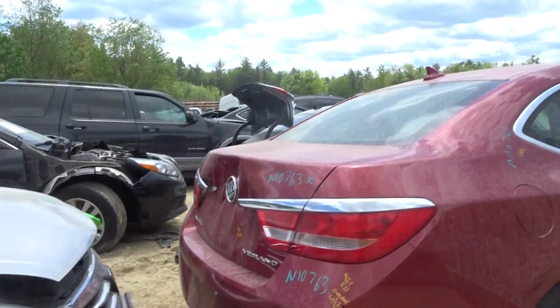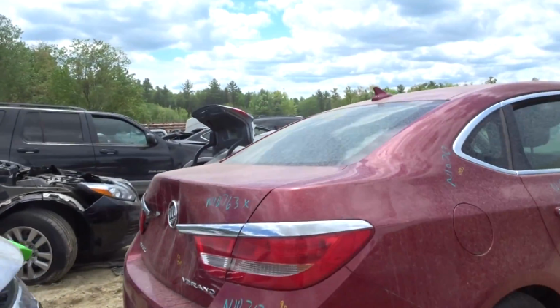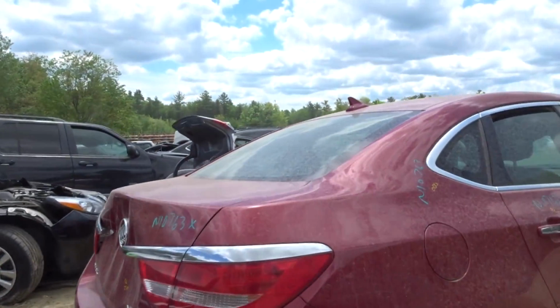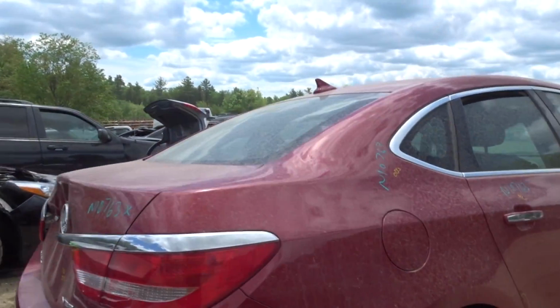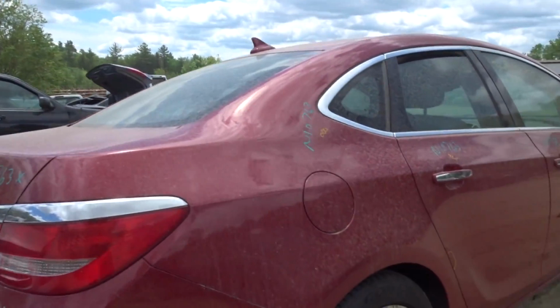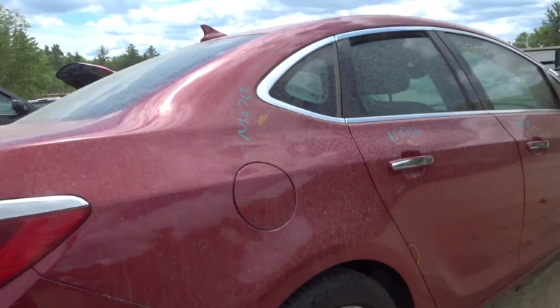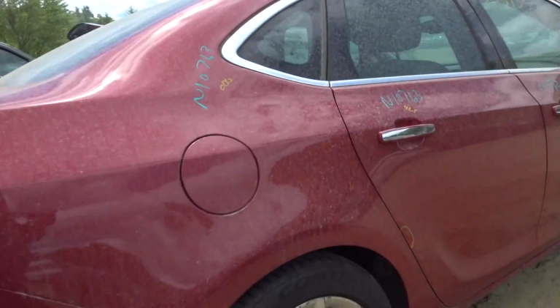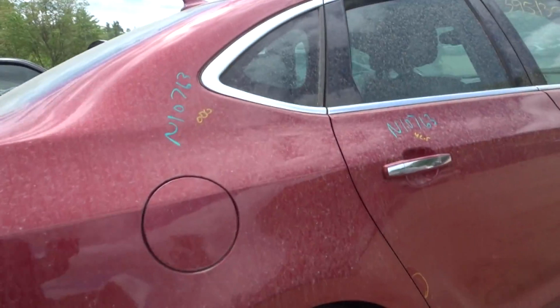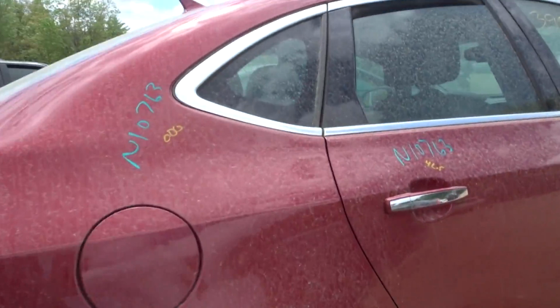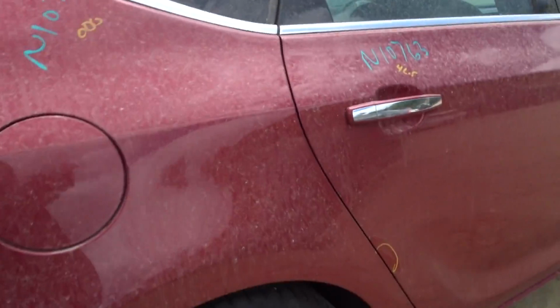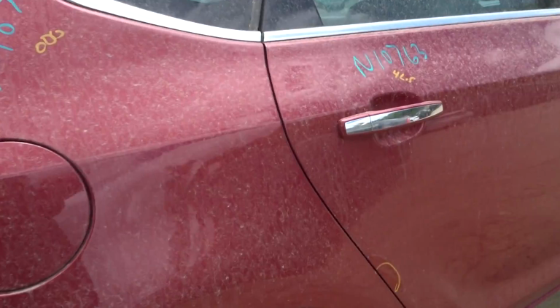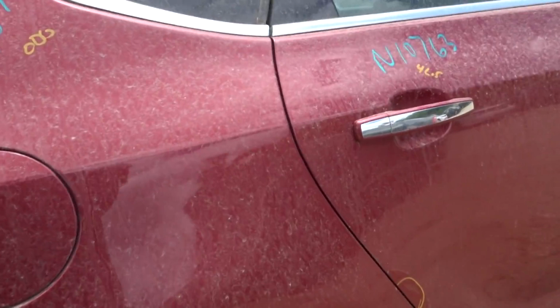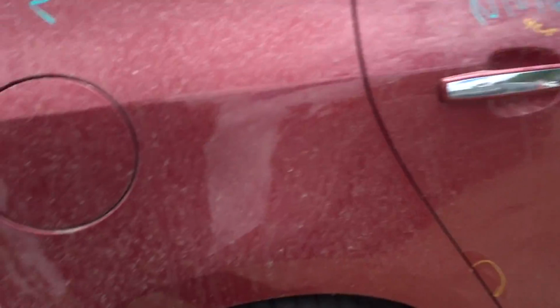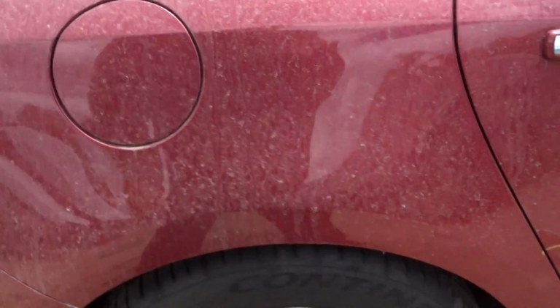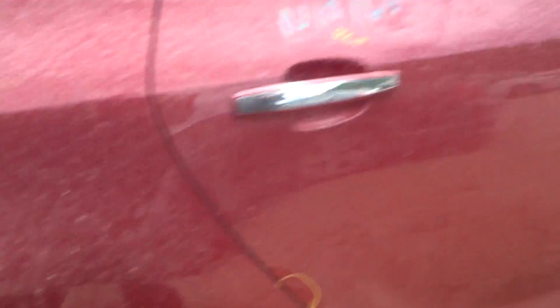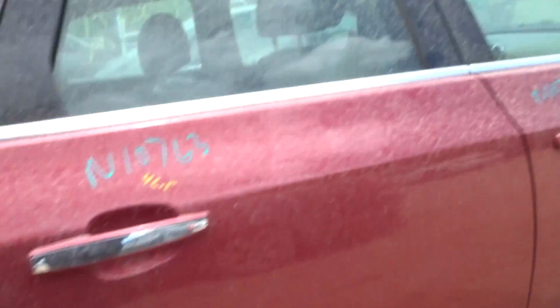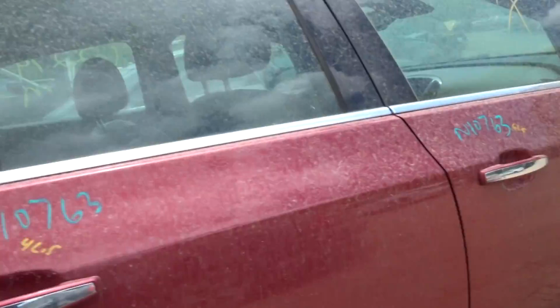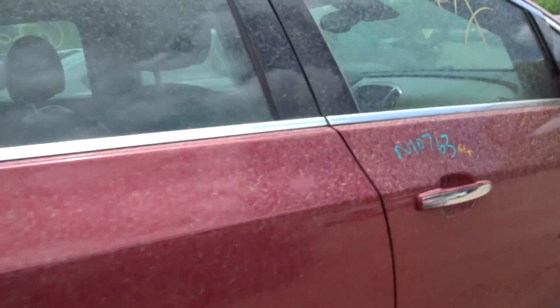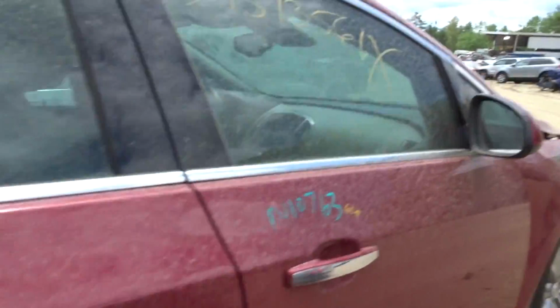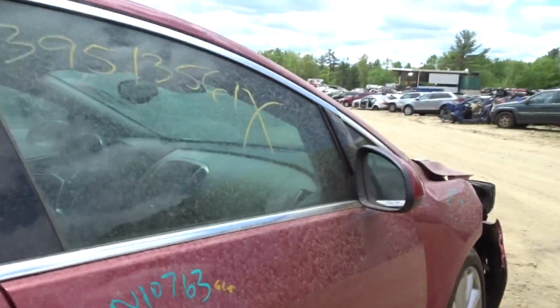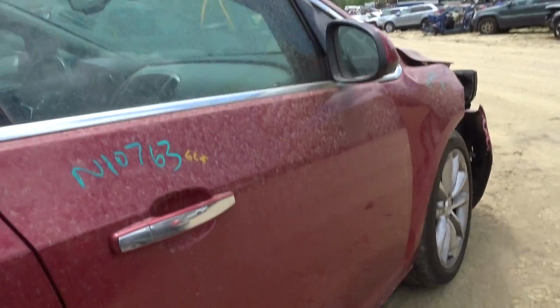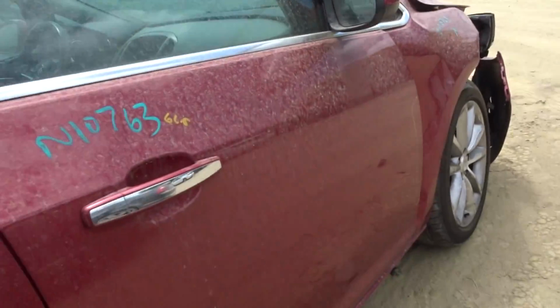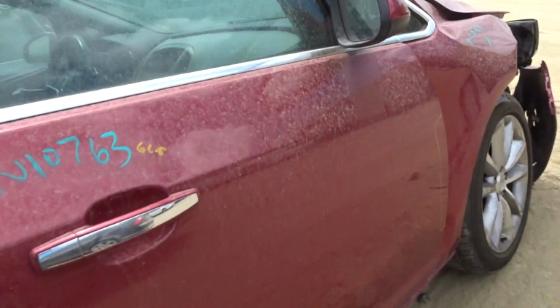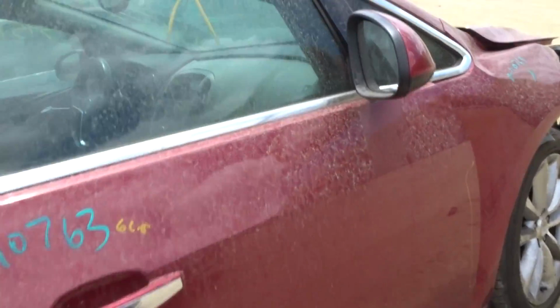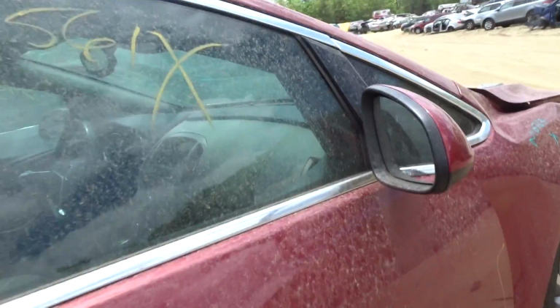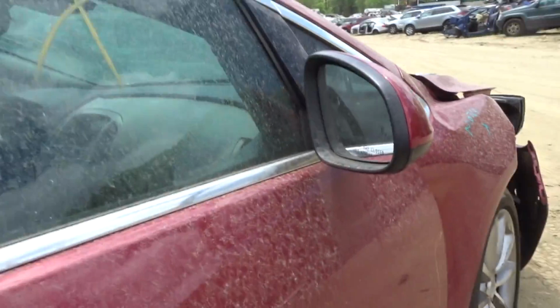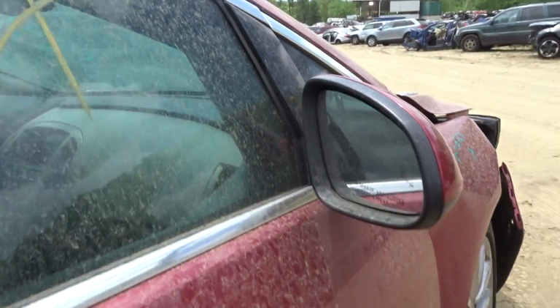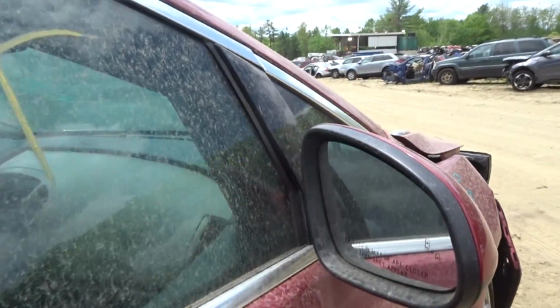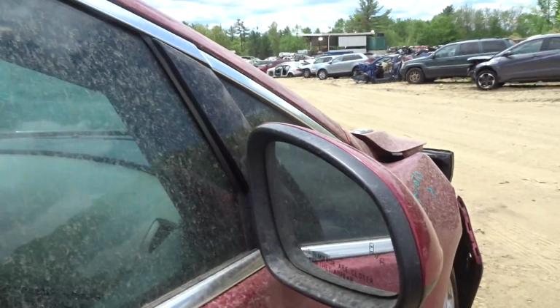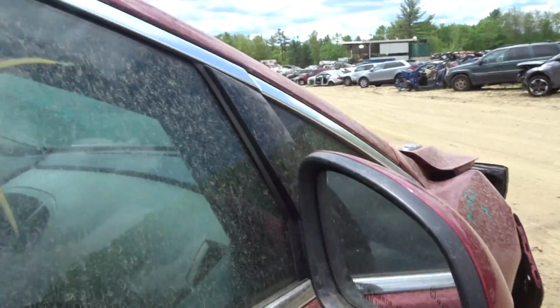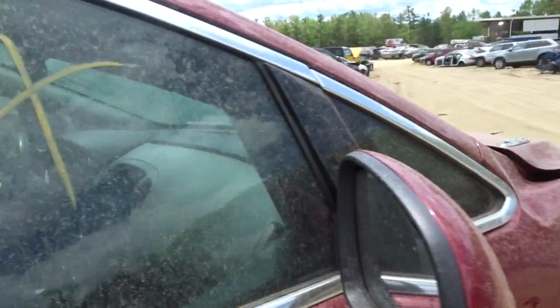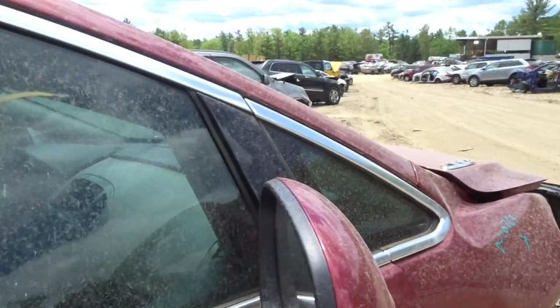Got a clean right rear quarter, a right rear door with a little lip damage. A right front door with a little scuff in the front. A right hand mirror with lane departure.